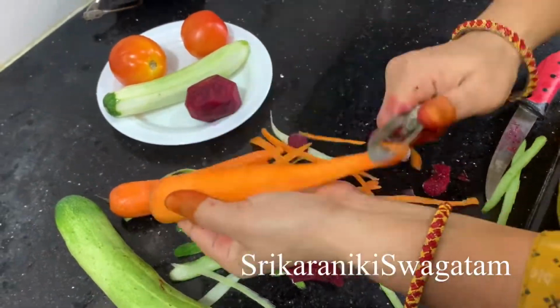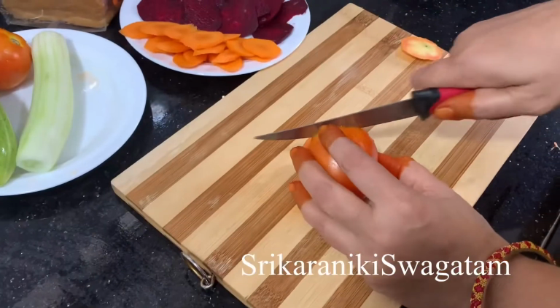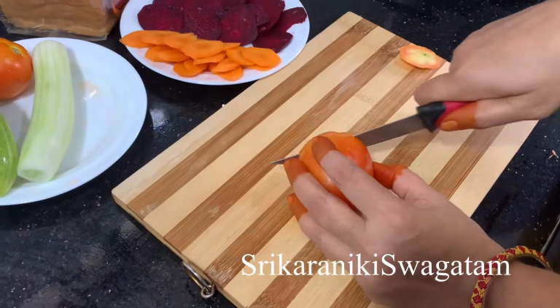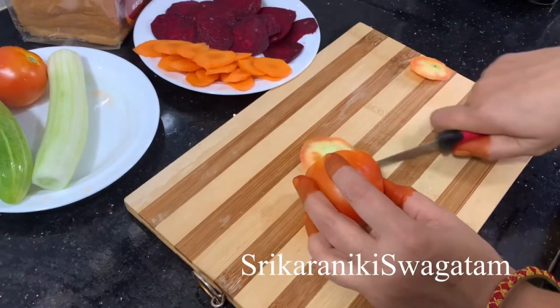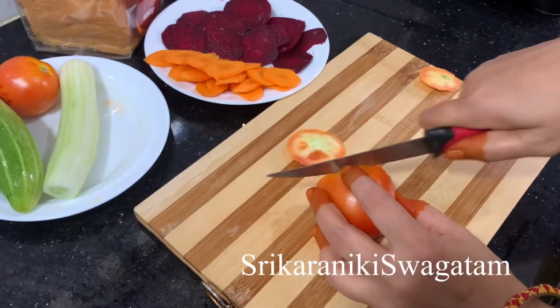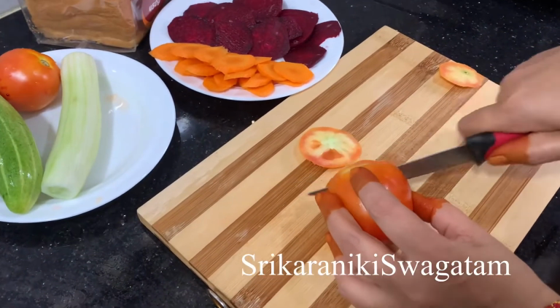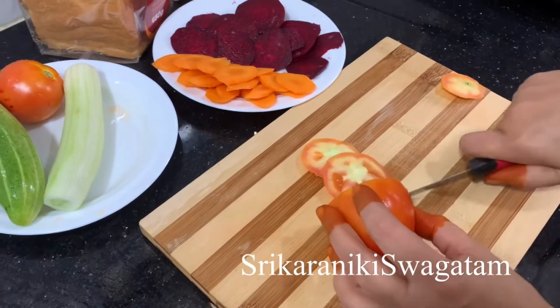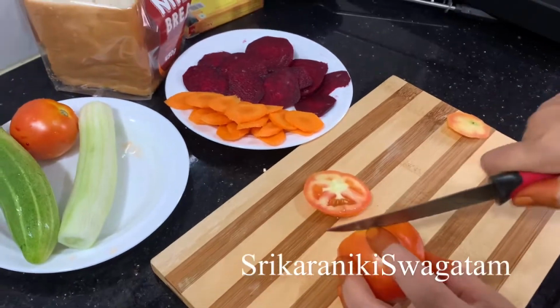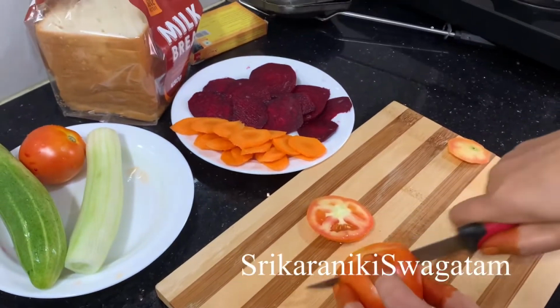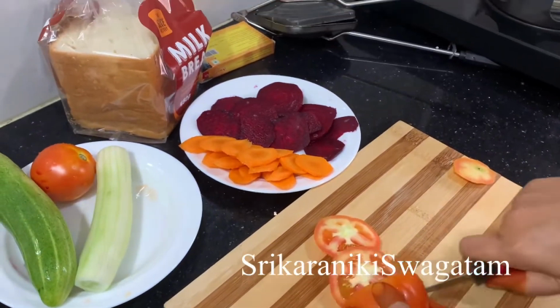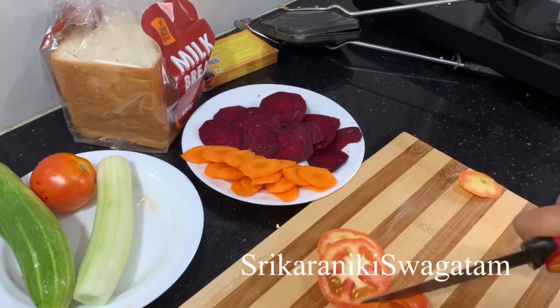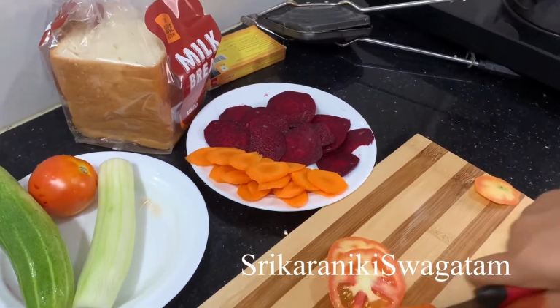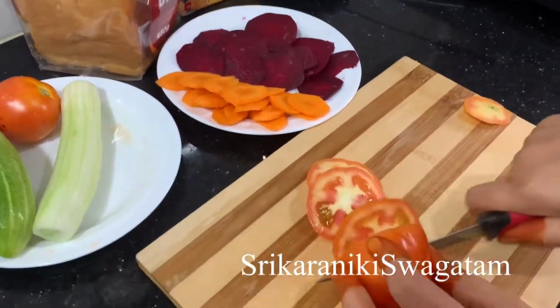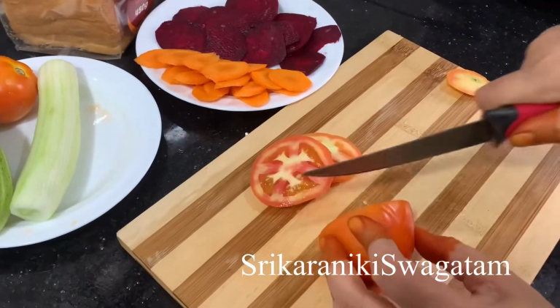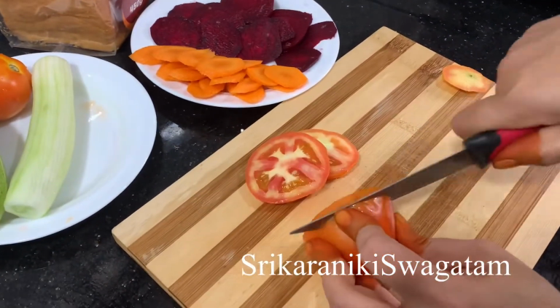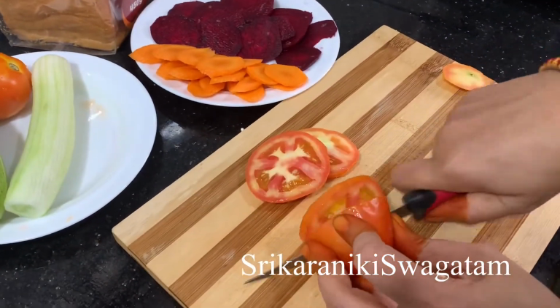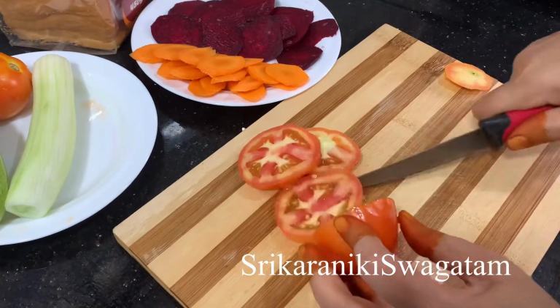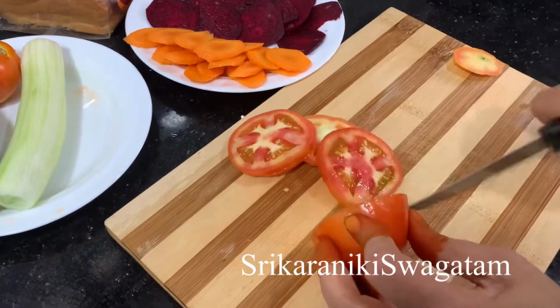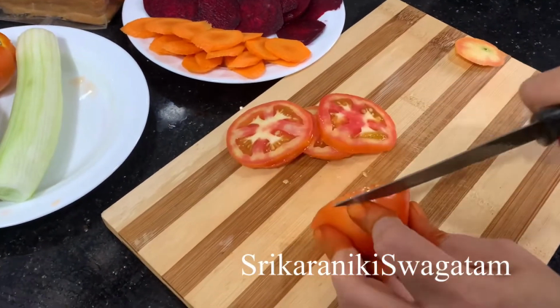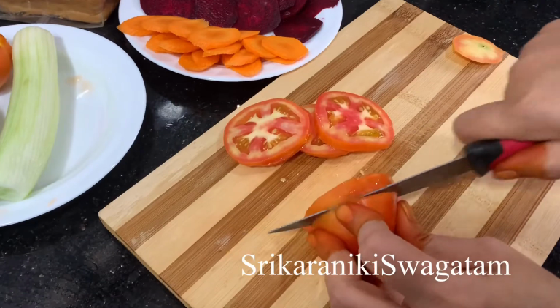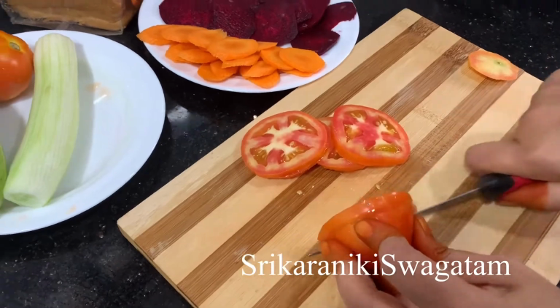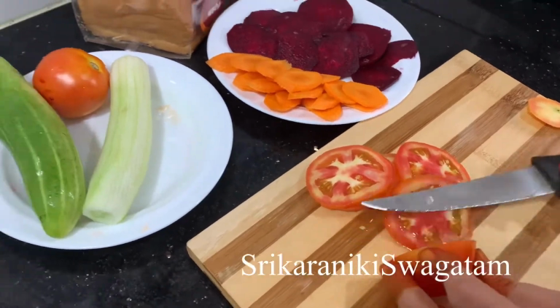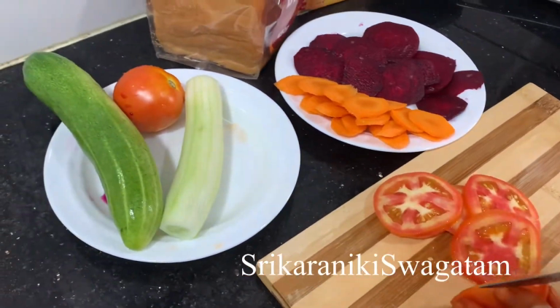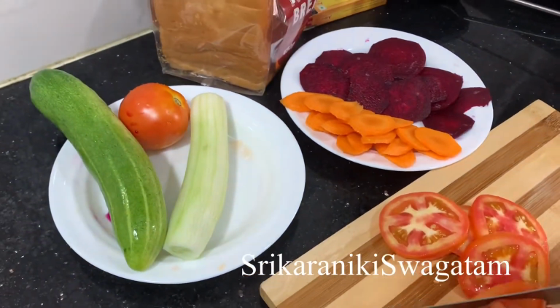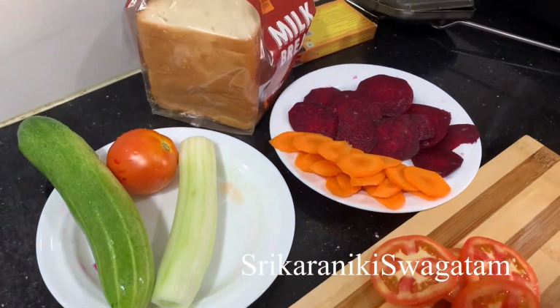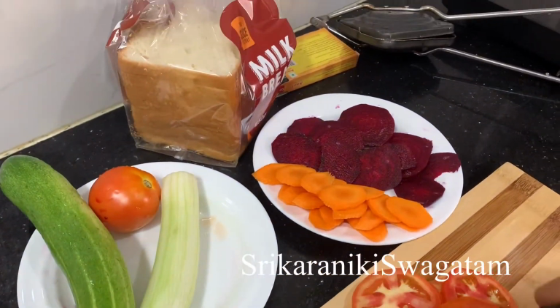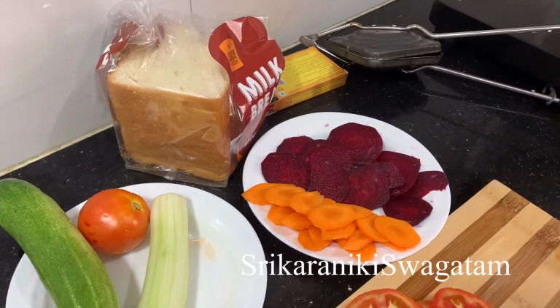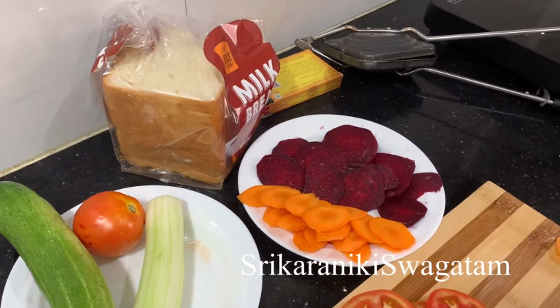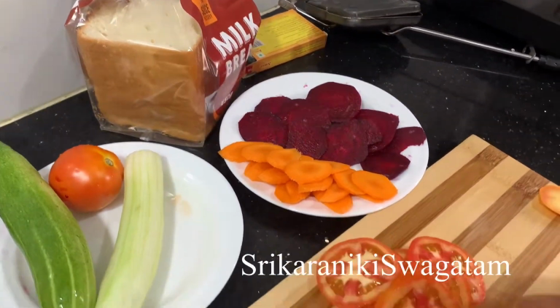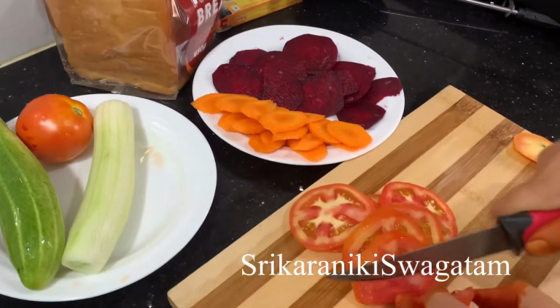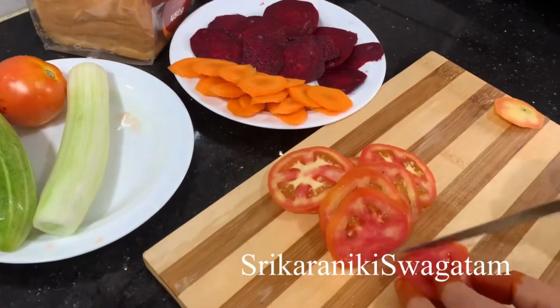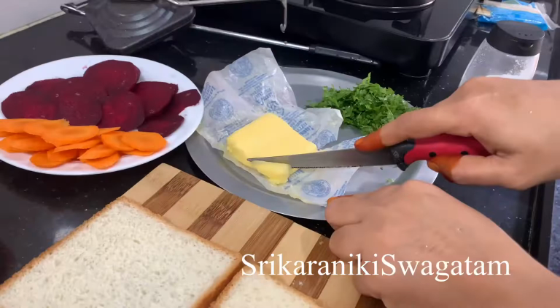We will try a good recipe. After this, we will cut a little bit of carrot. I will cut the slices — it will be slightly smaller. We will cut the slices.